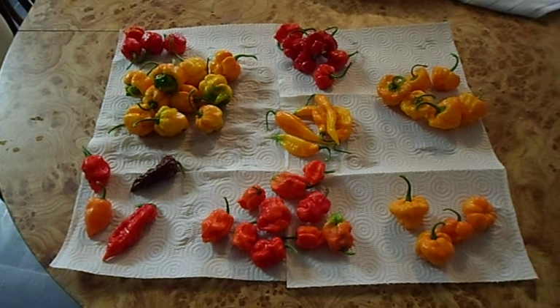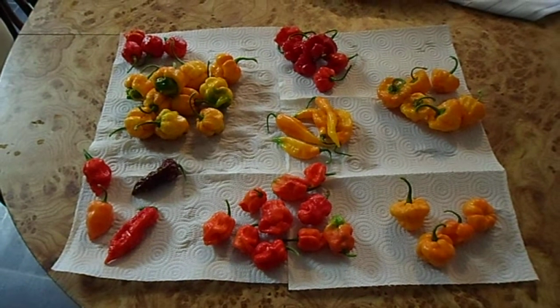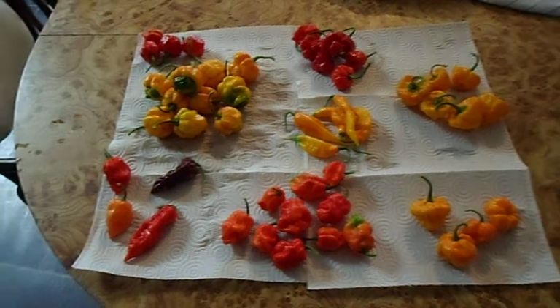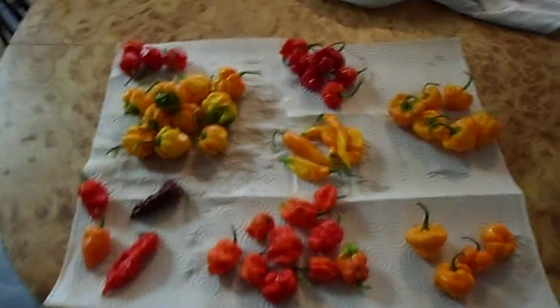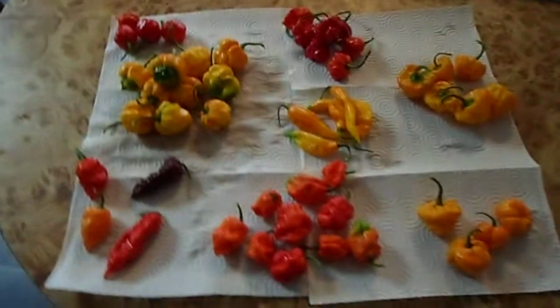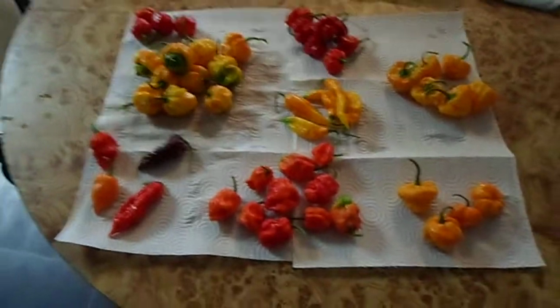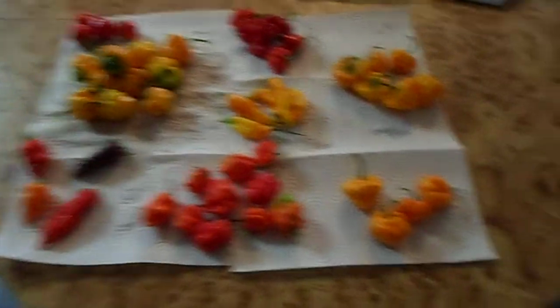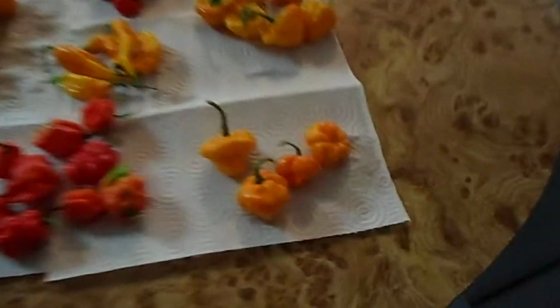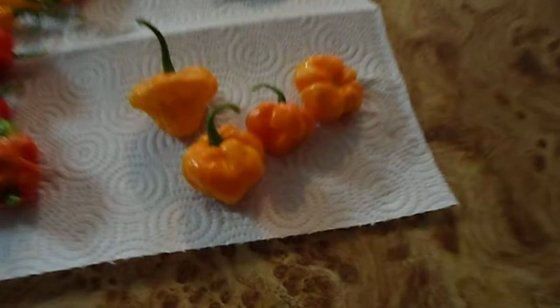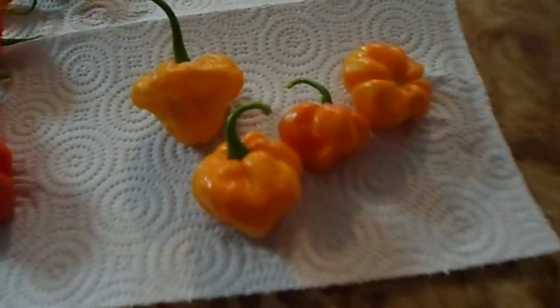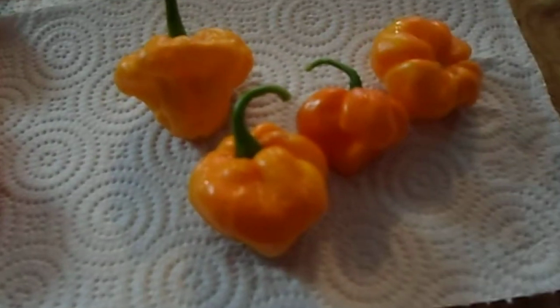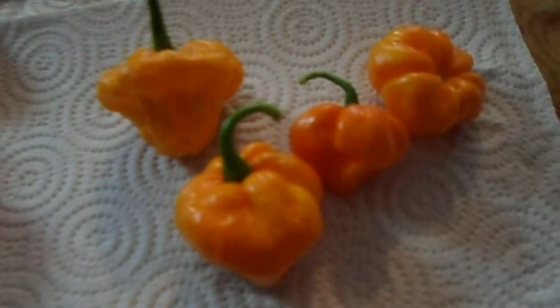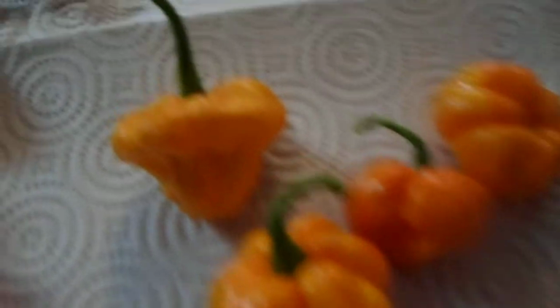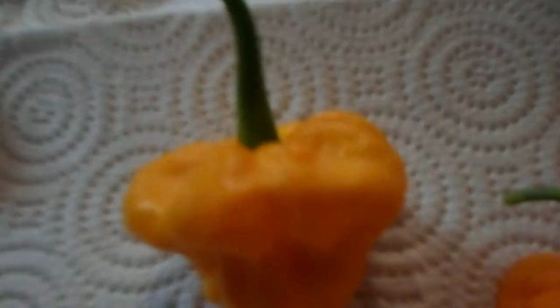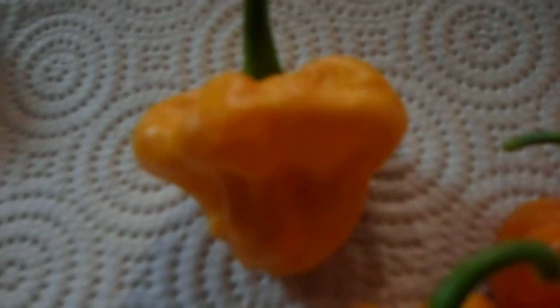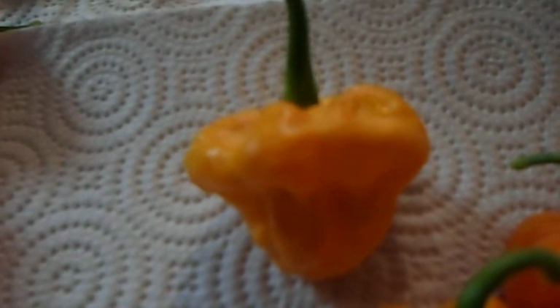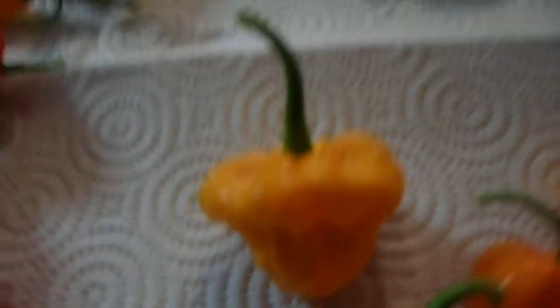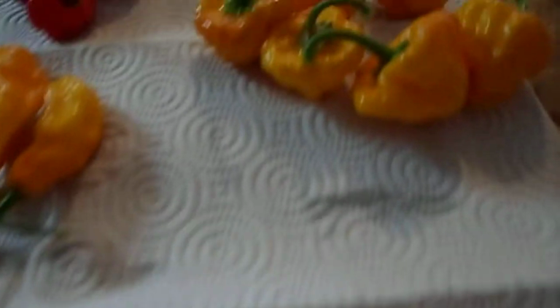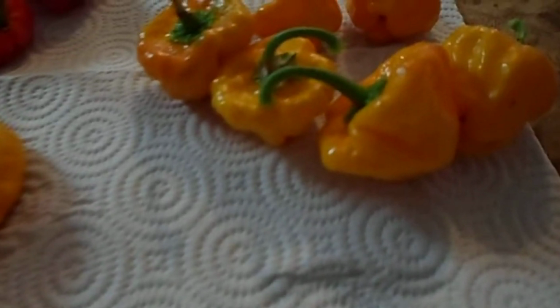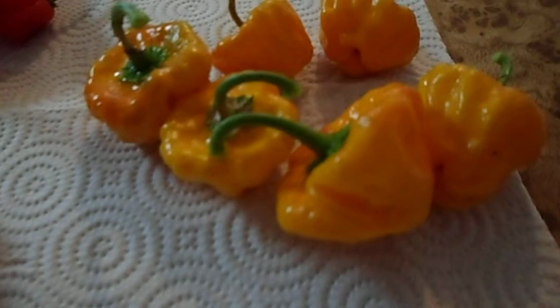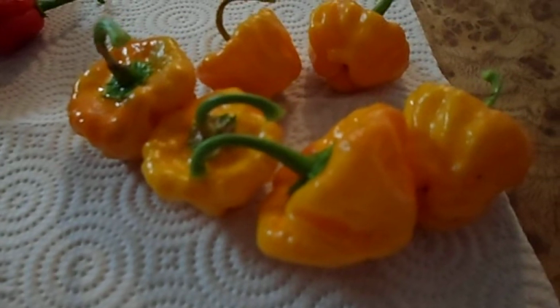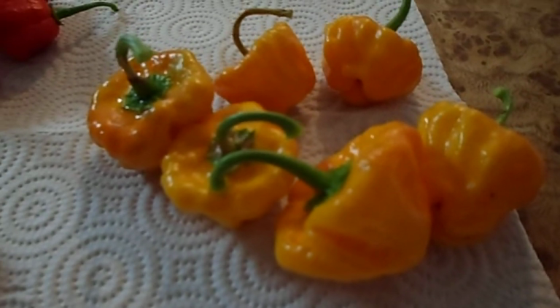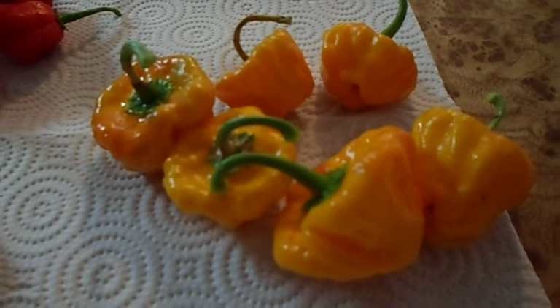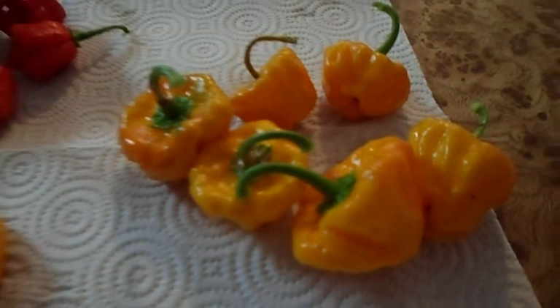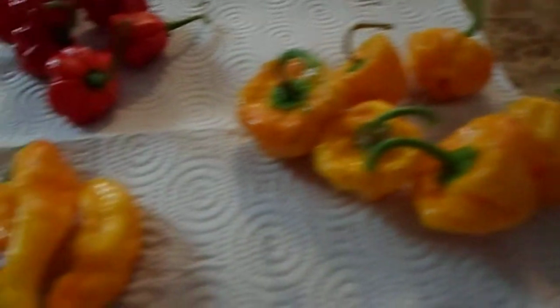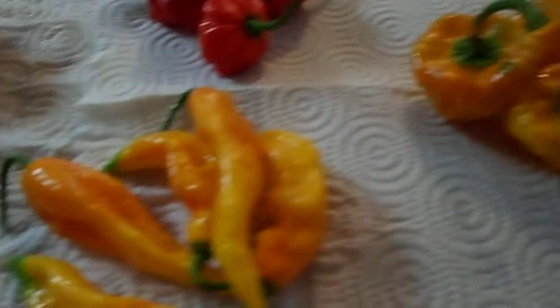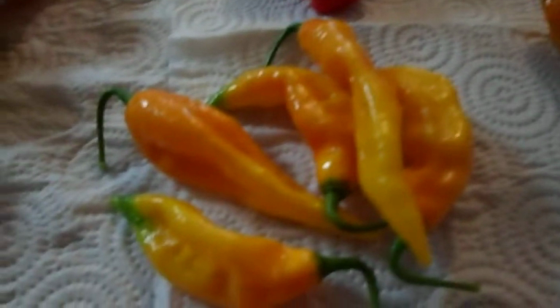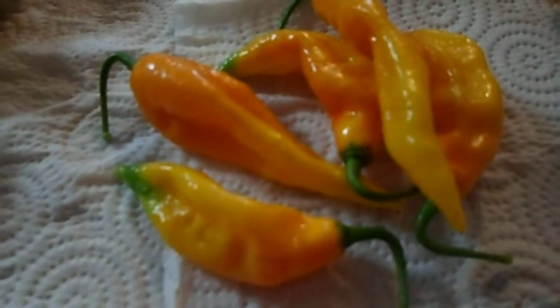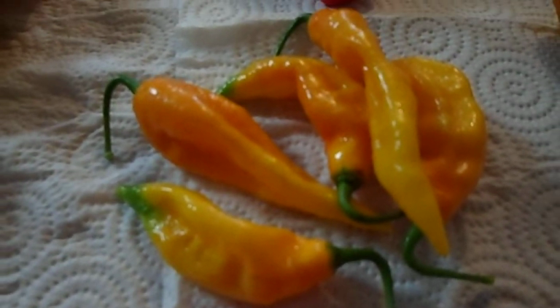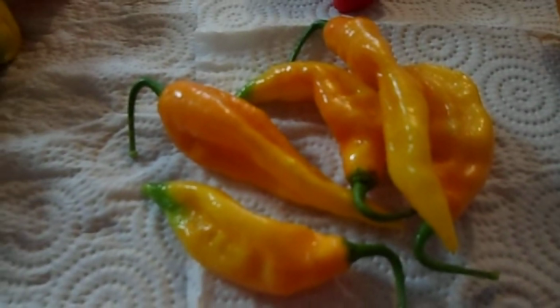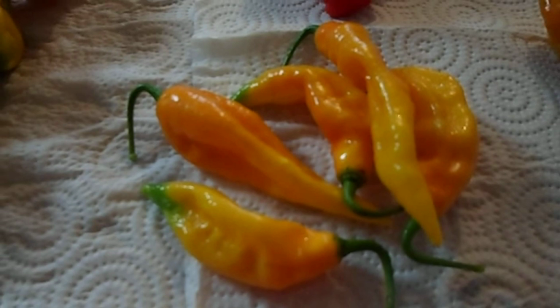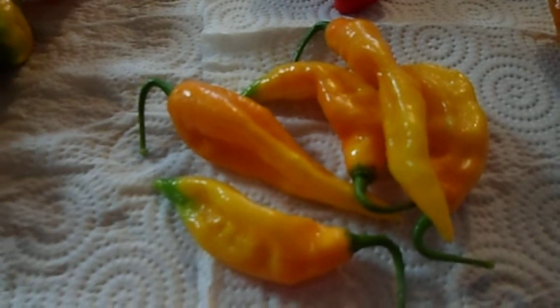Alright guys, here's my first harvest video. We've got some Scotch Bonstein here. That one right there is pretty big. Yellow Jamaican Mushrooms. Yellow Boot Jalokia.